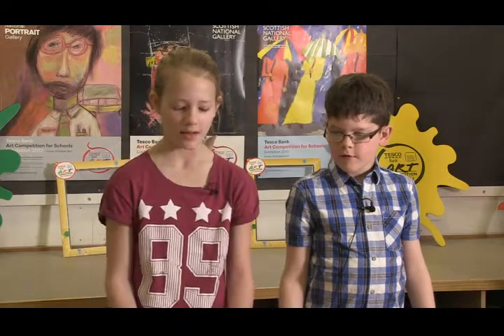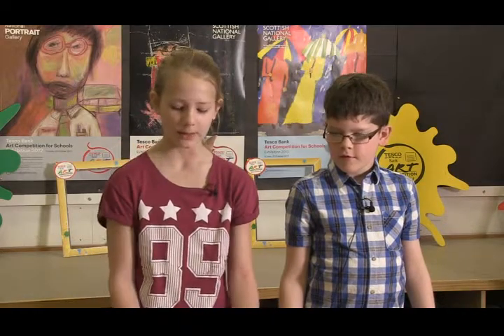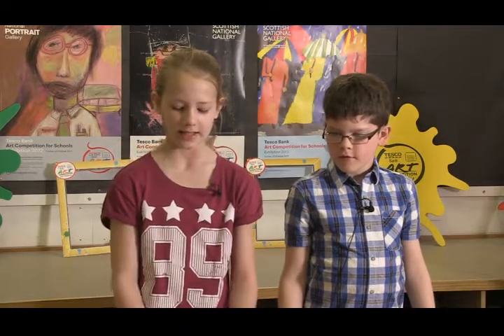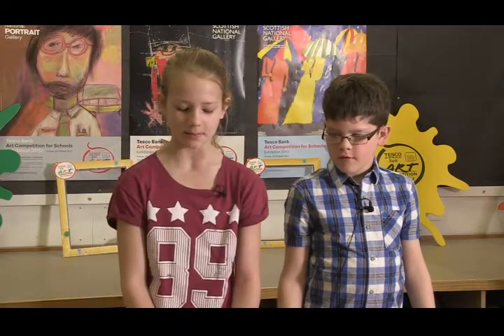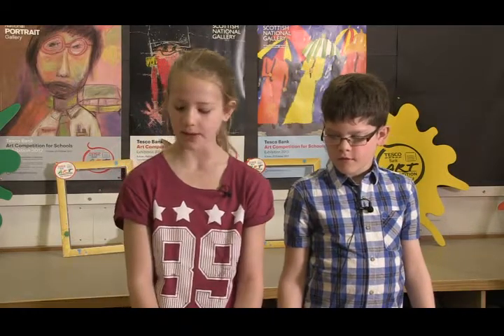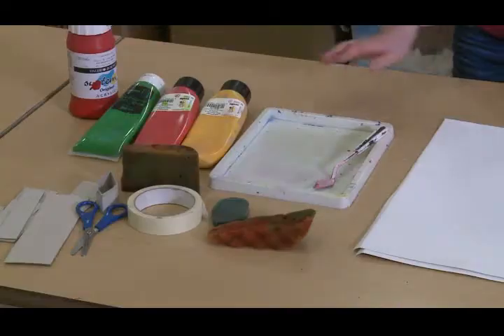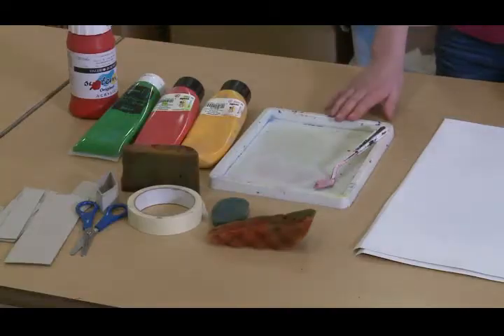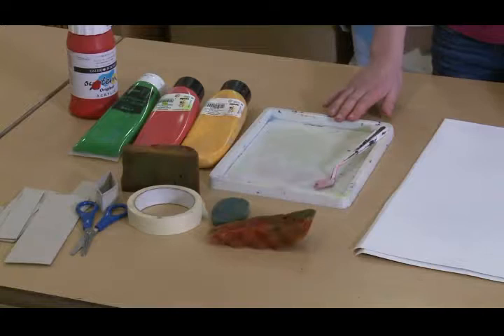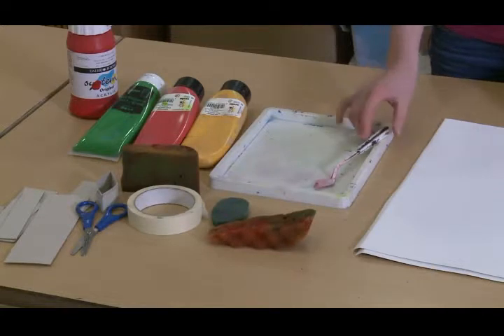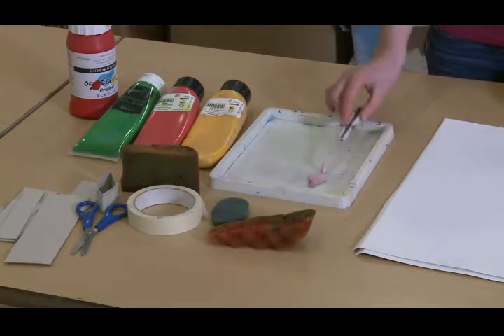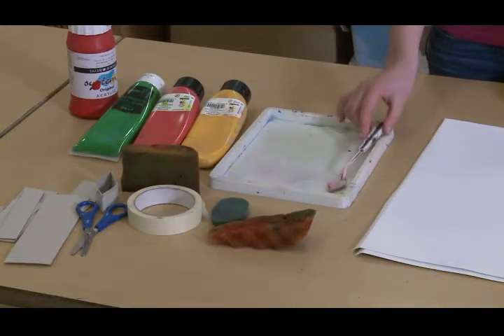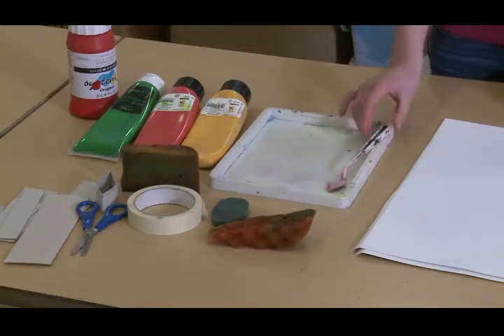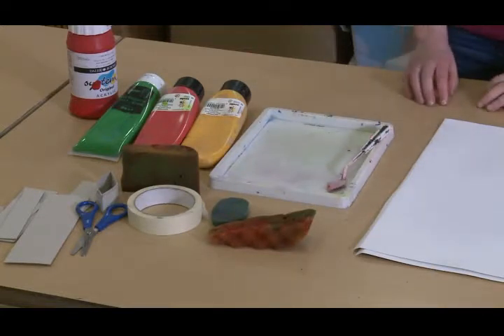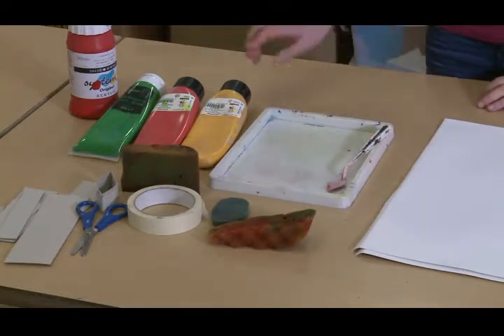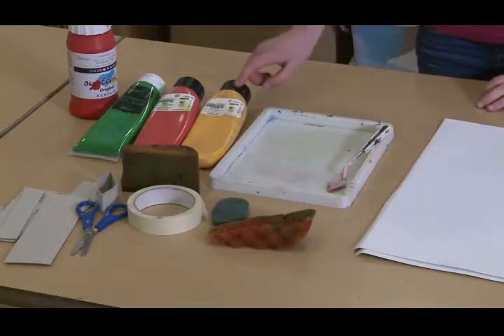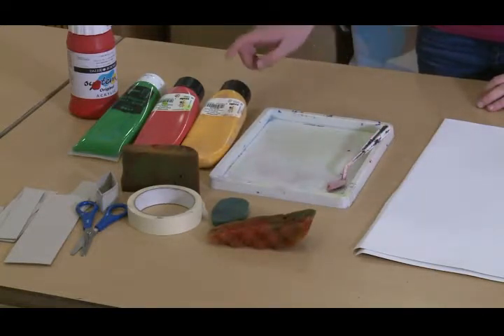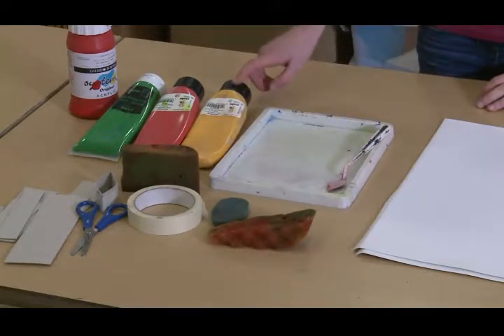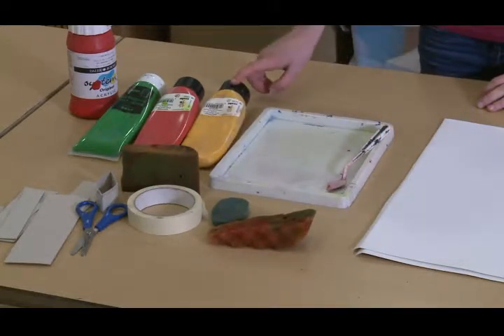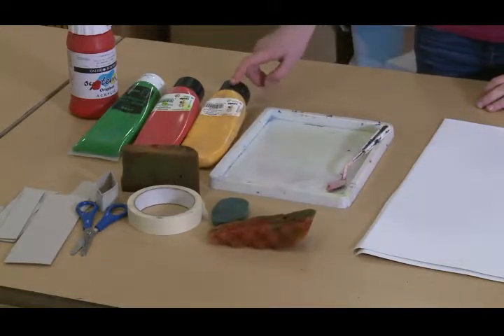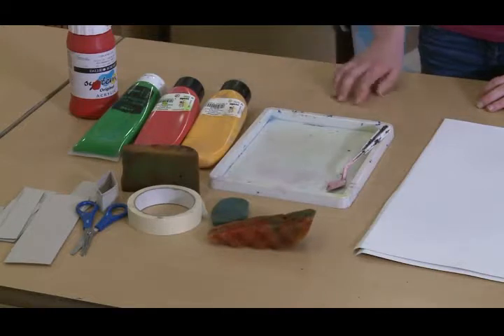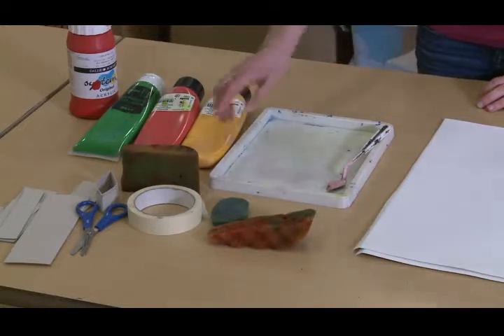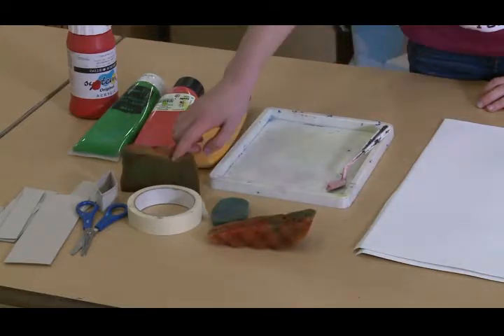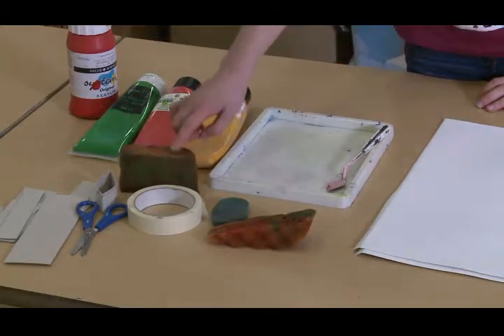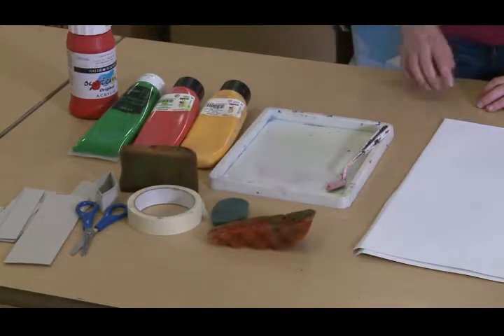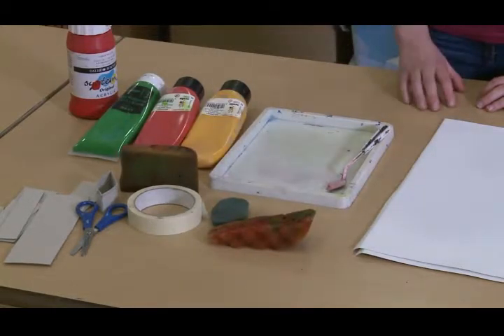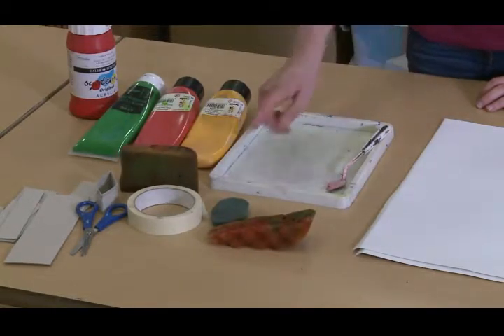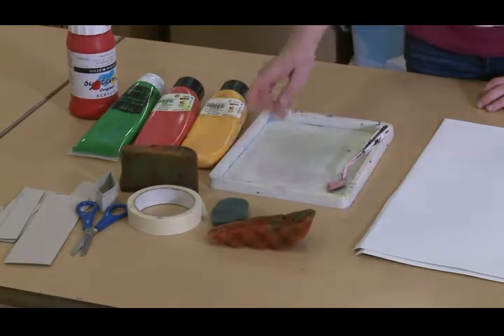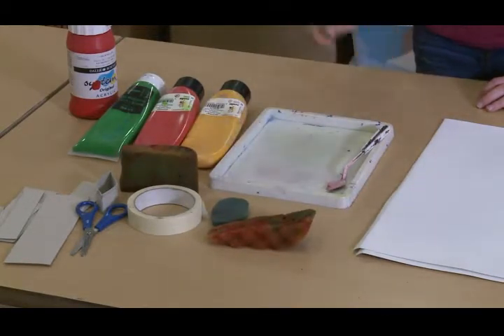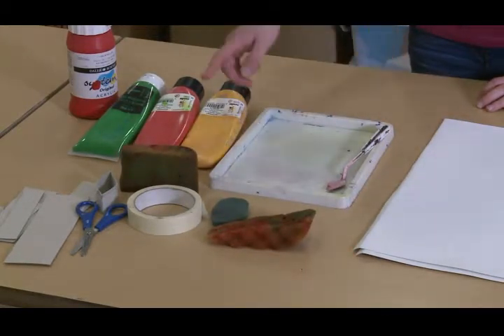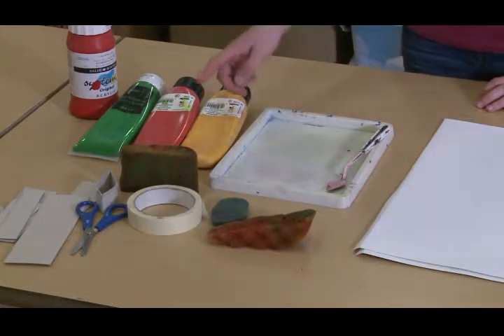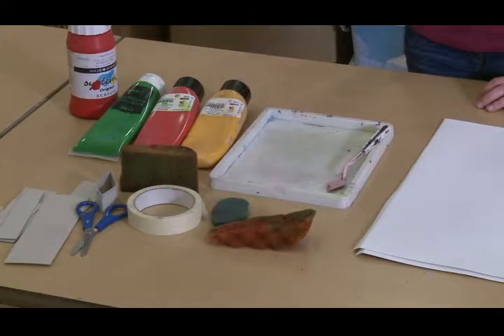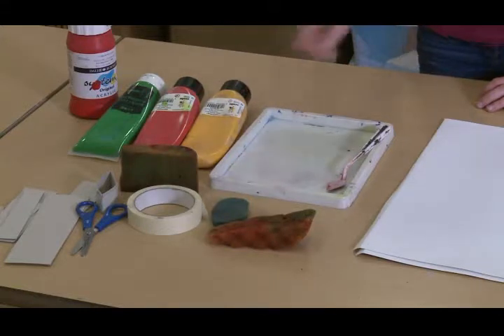What you will need is some paper, a paint tray, something to spread the paint with, some acrylic paint or printing paint, some sponges cut to size, masking tape, and scraps of card, and some scissors.